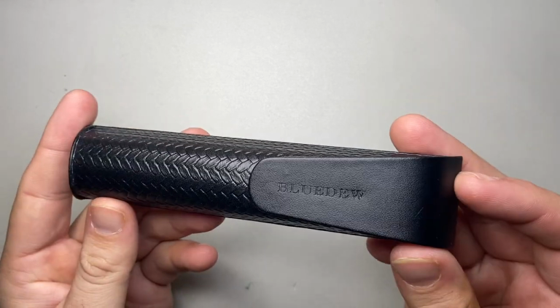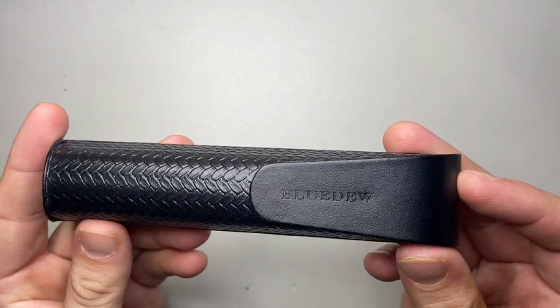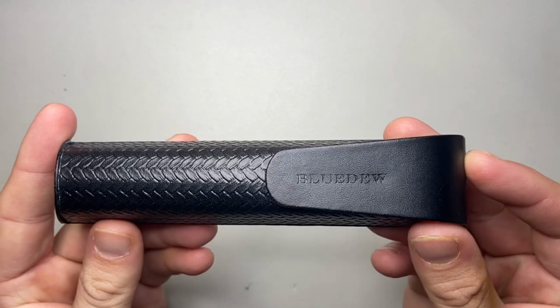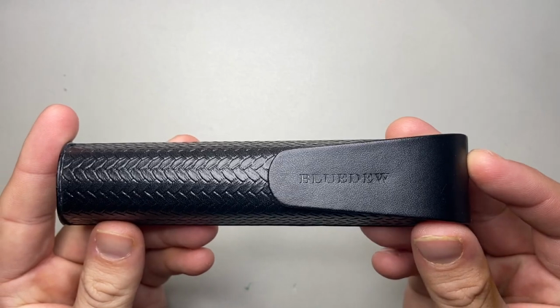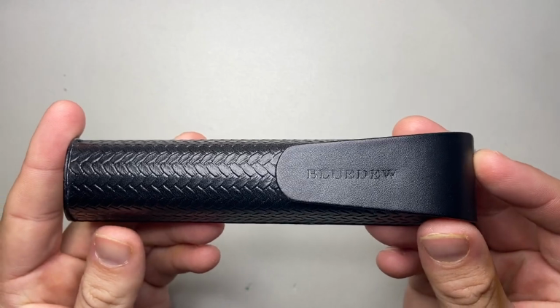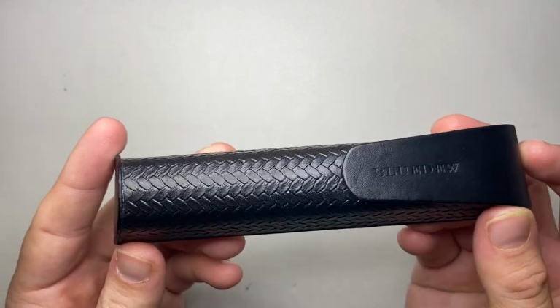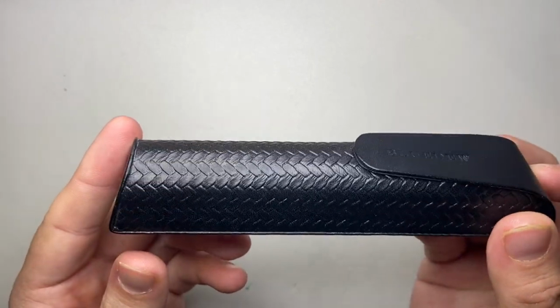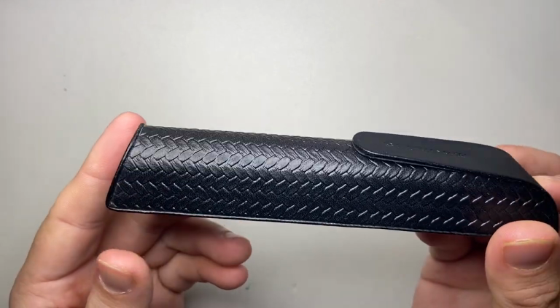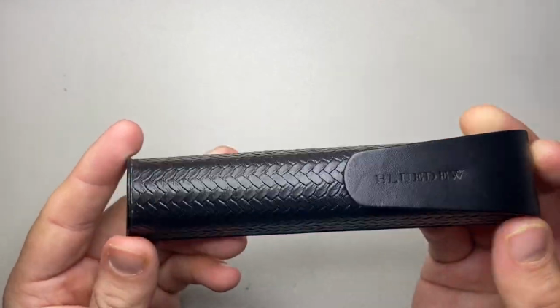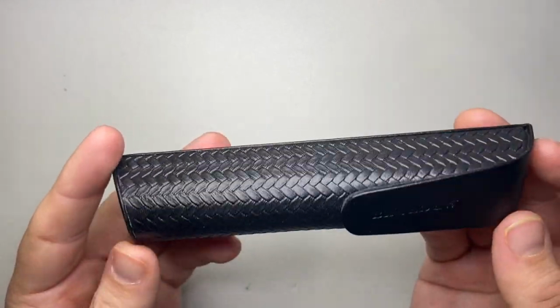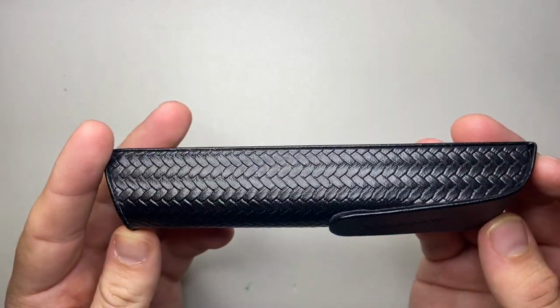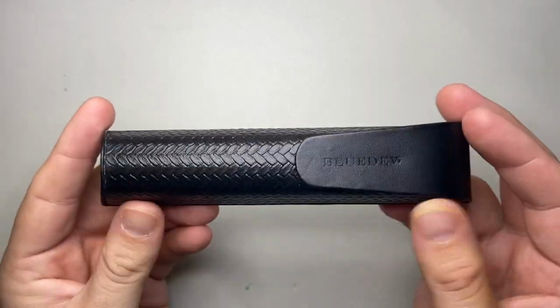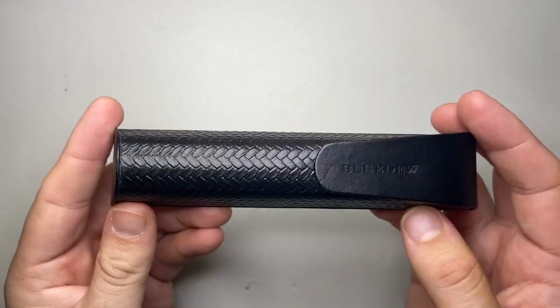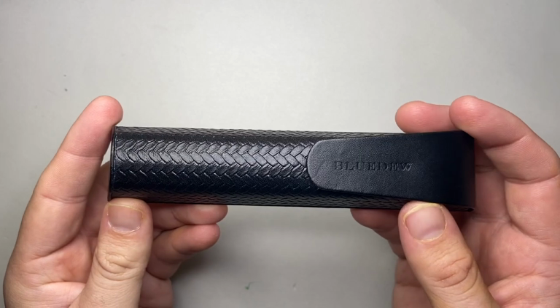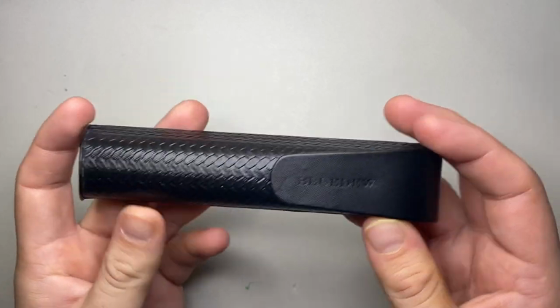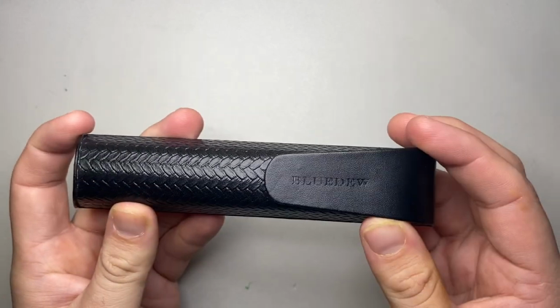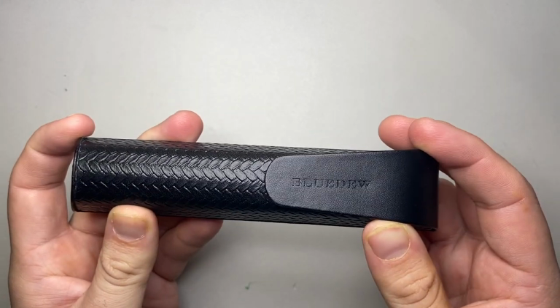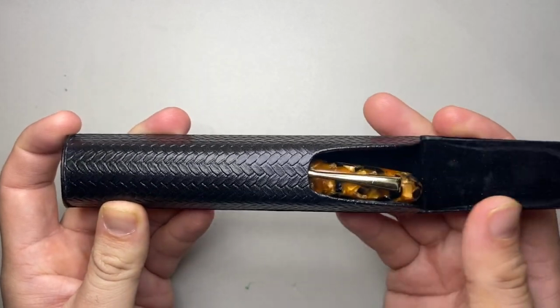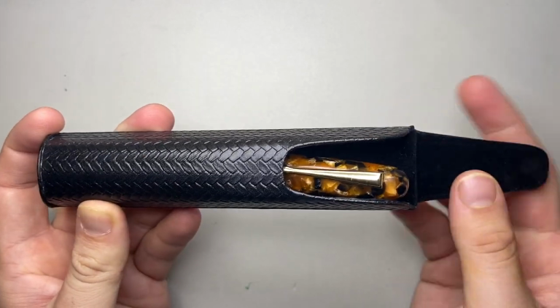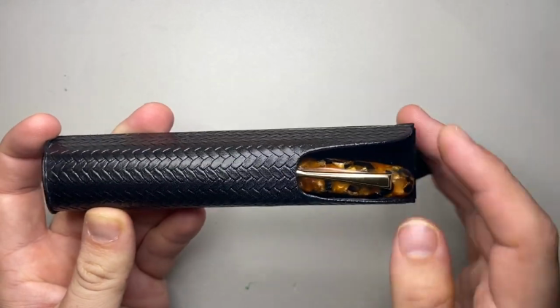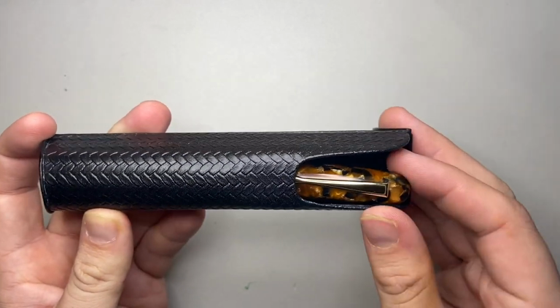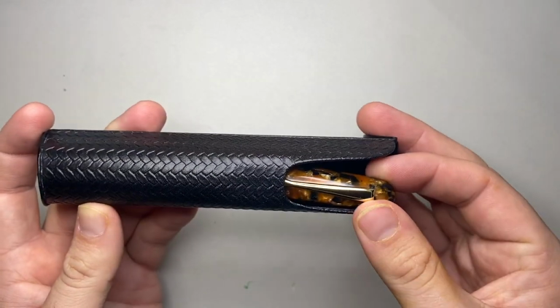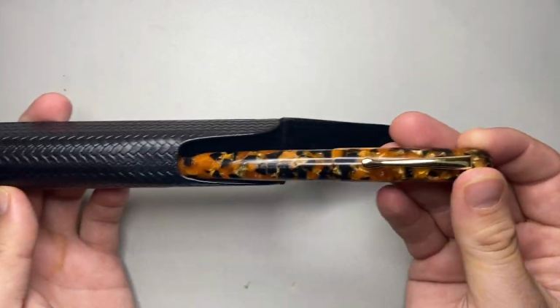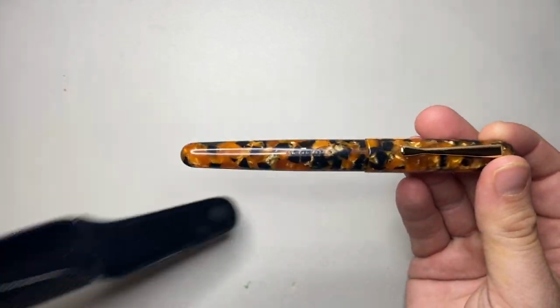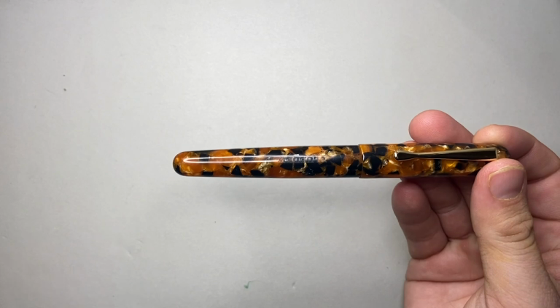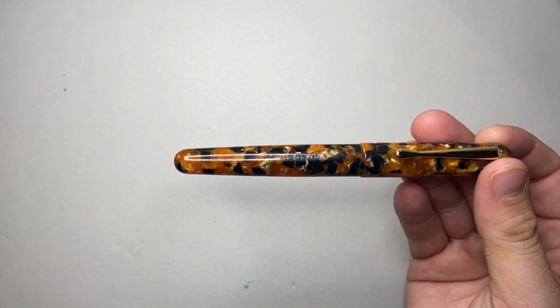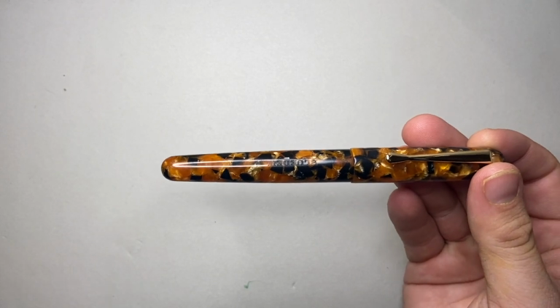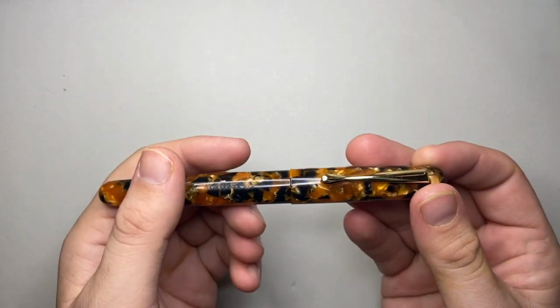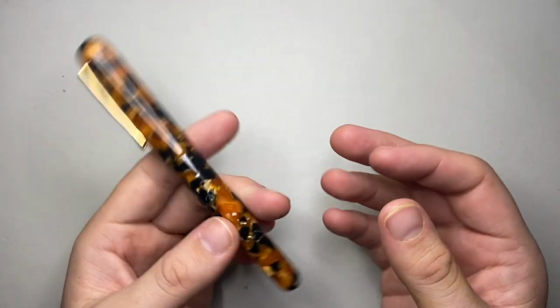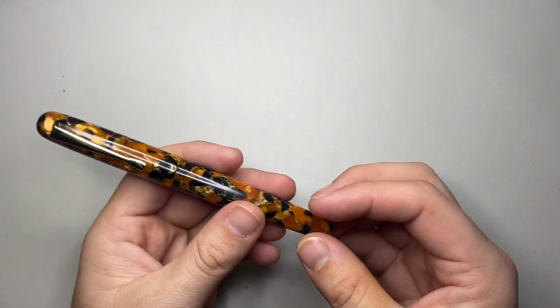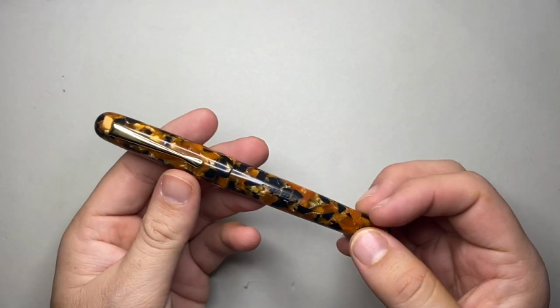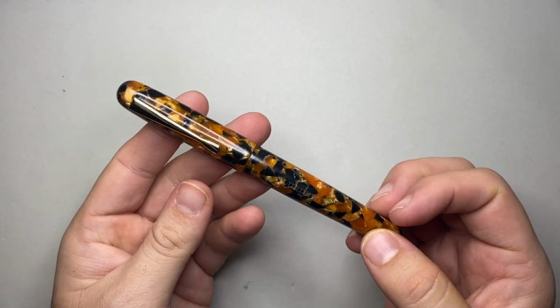There's a little name there on the front and this sort of faux weave pattern on the body. You open it up and we get the pen — this is the Blue Dew Flex in the tortoise shell material.